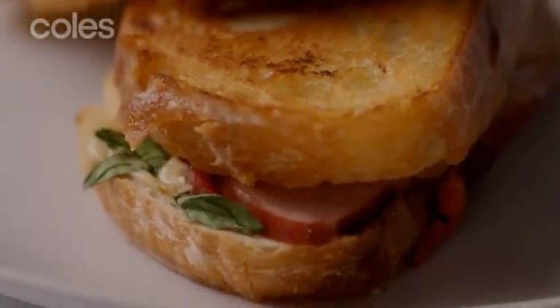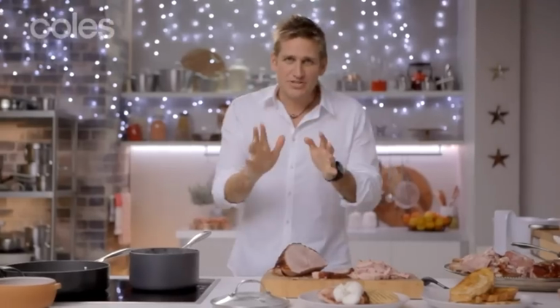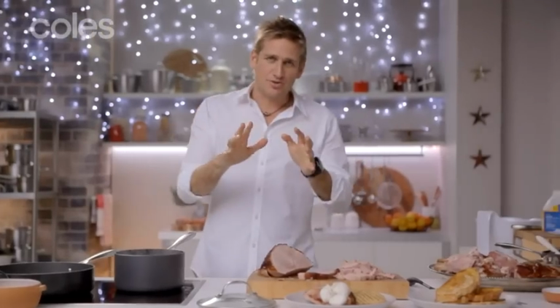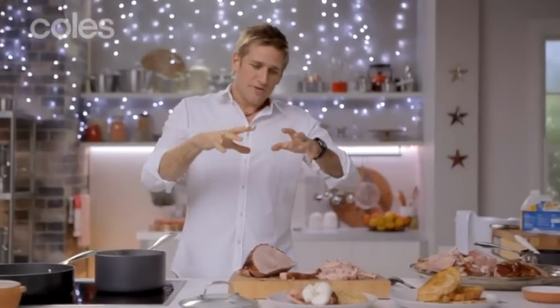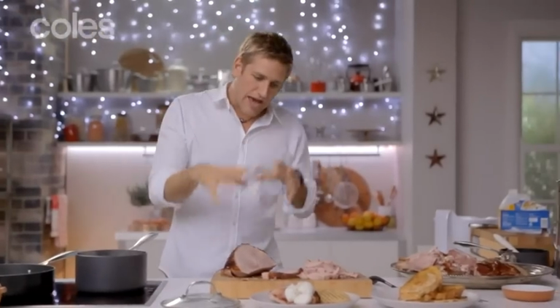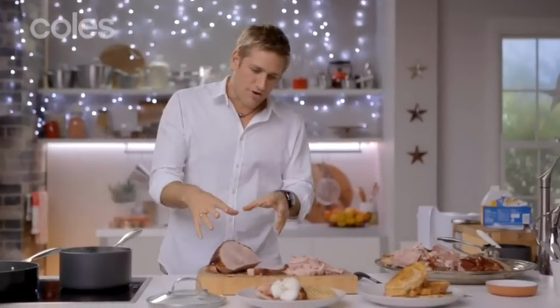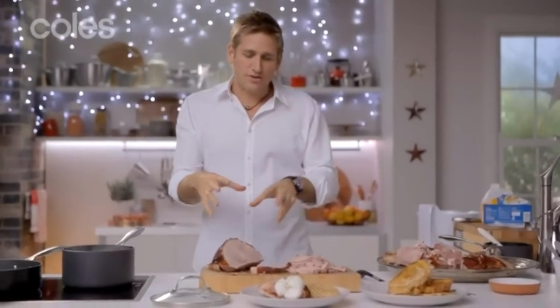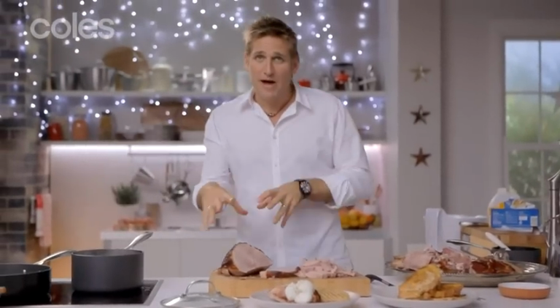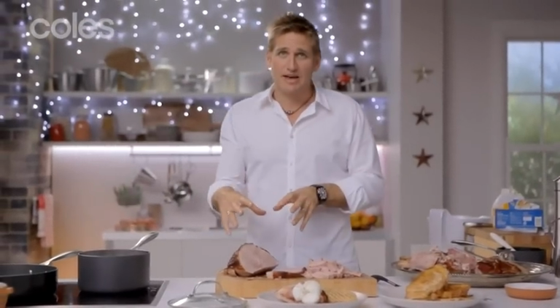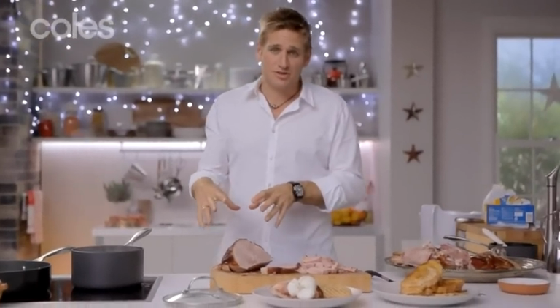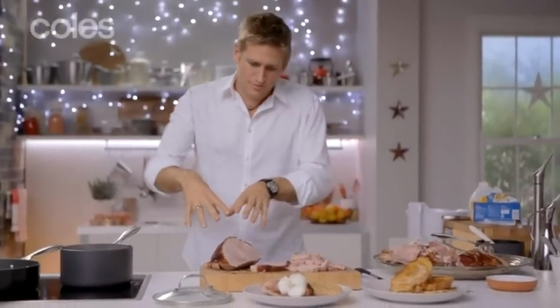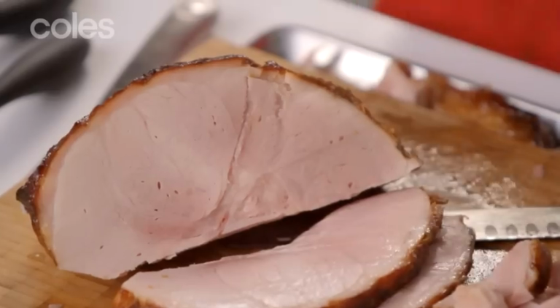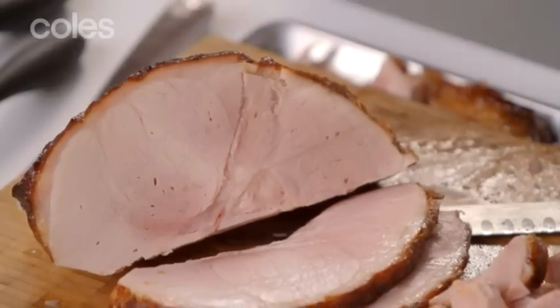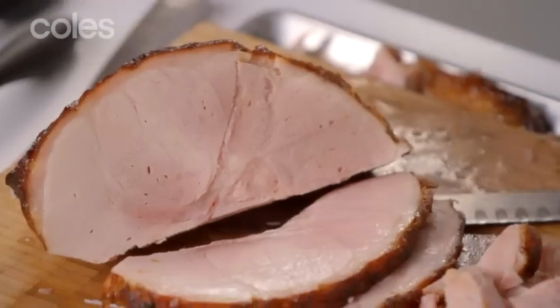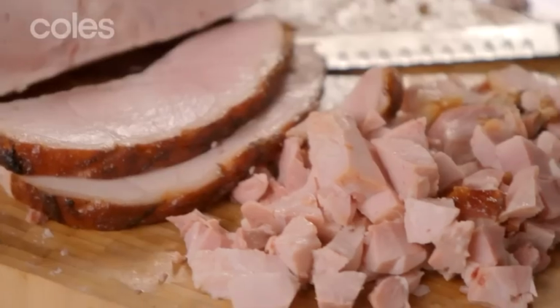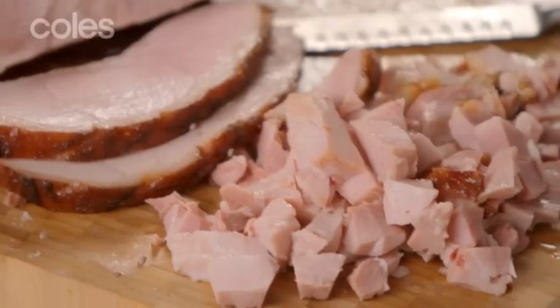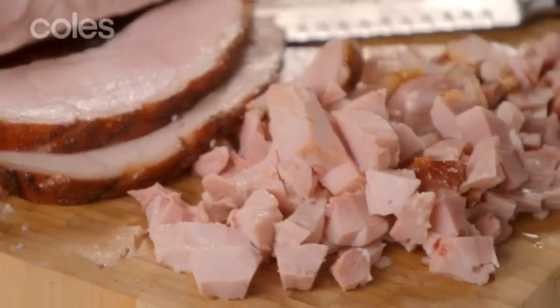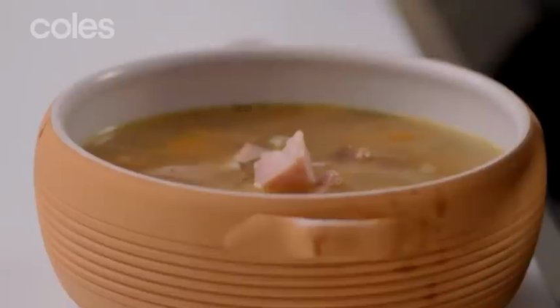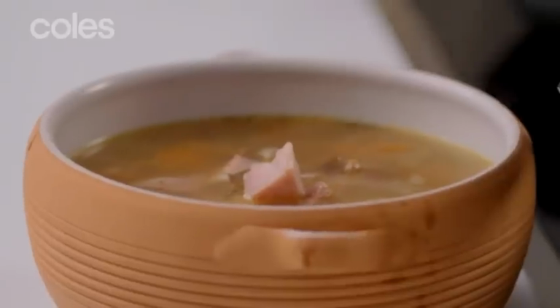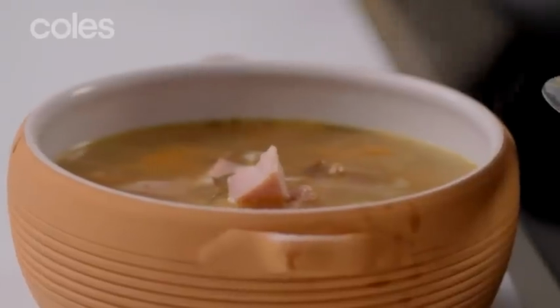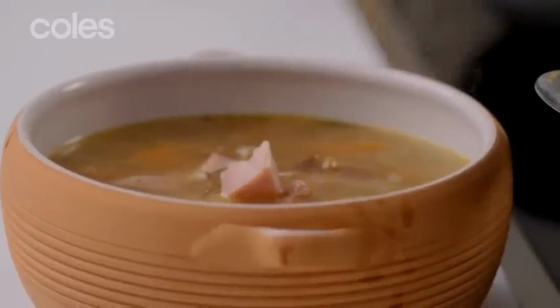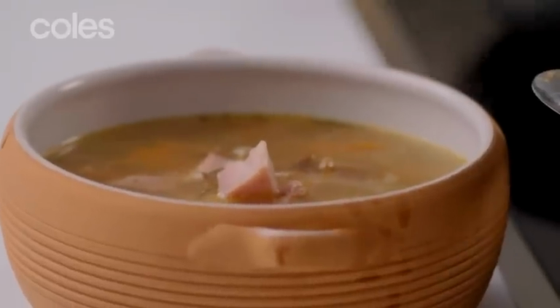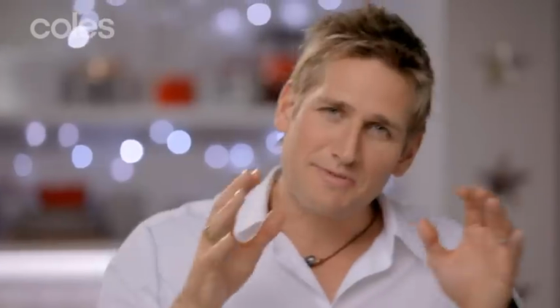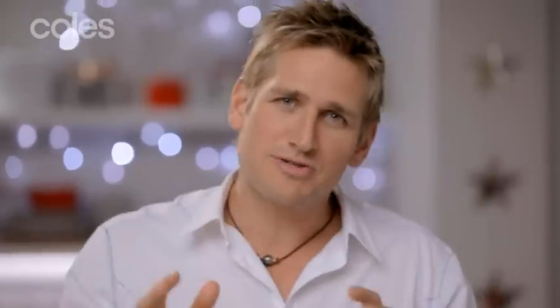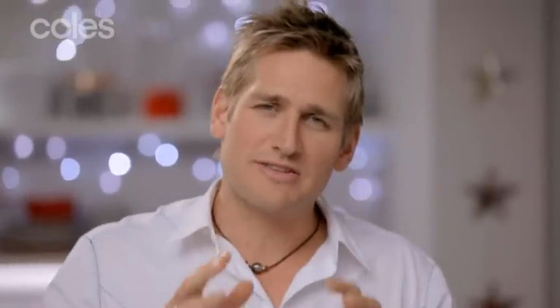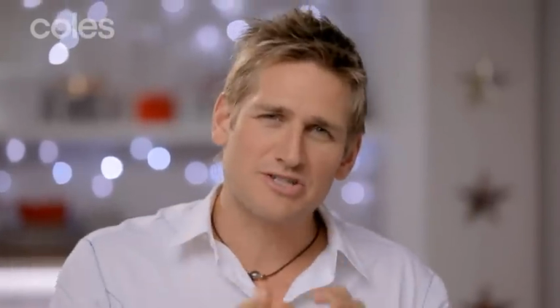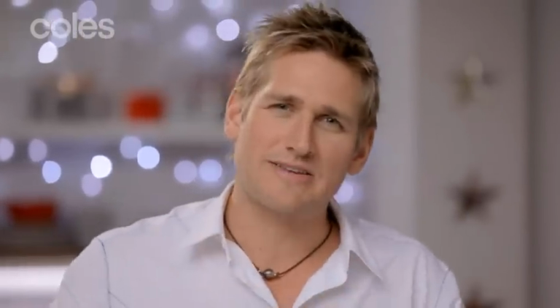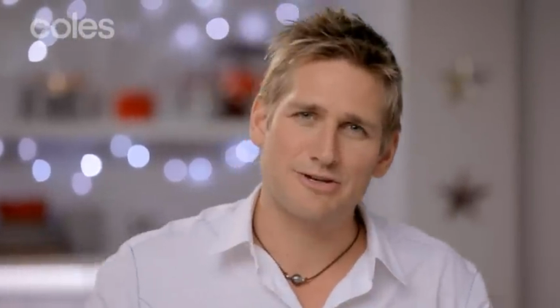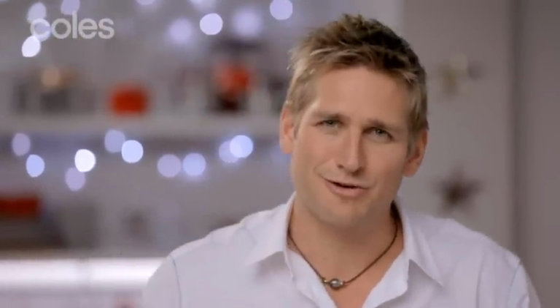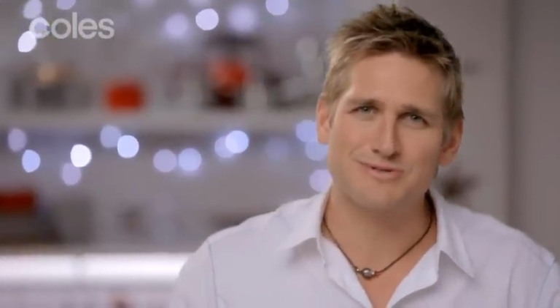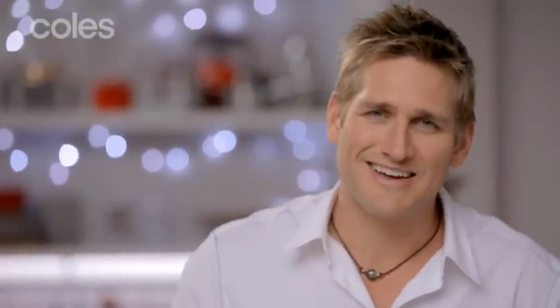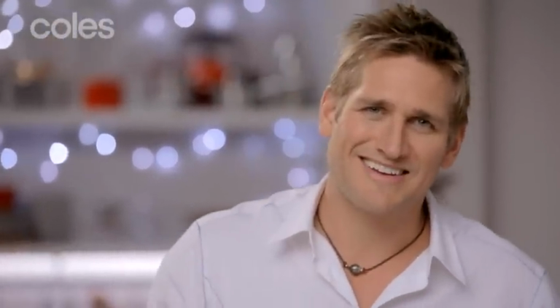So the best thing to do is categorise the different parts of ham so you can use it: beautiful steaks out of this one, dice this stuff up, use the bones for soup, and make the most out of that delicious baked ham that you served on Christmas Day.